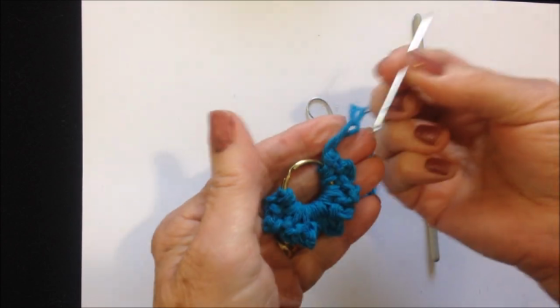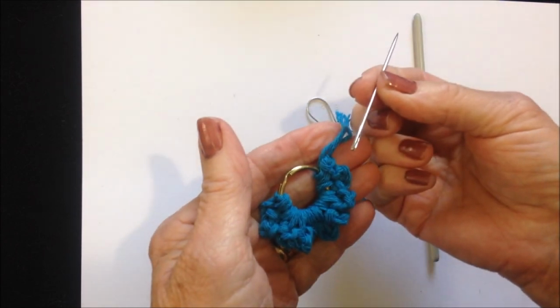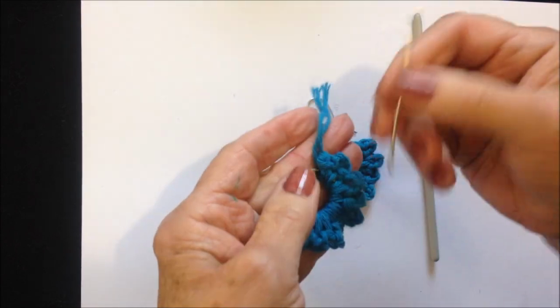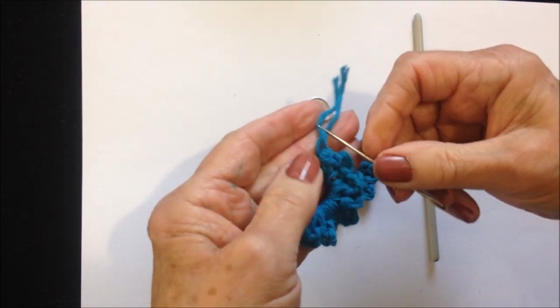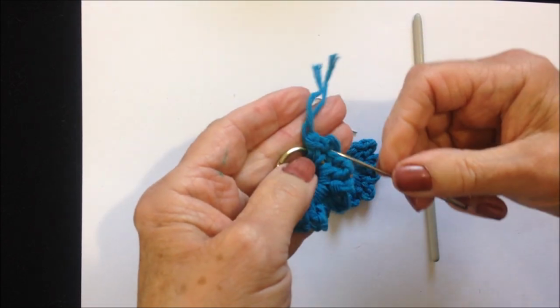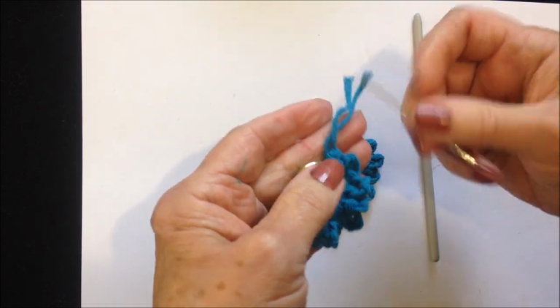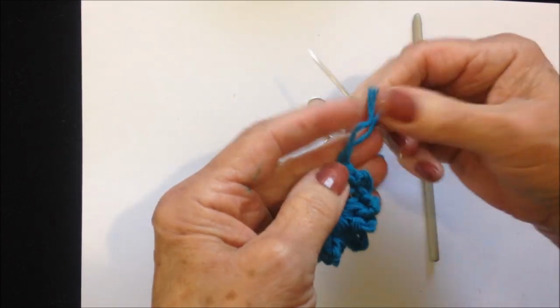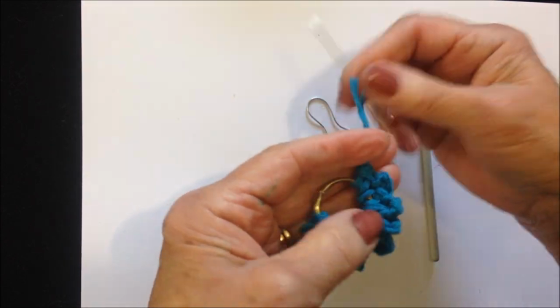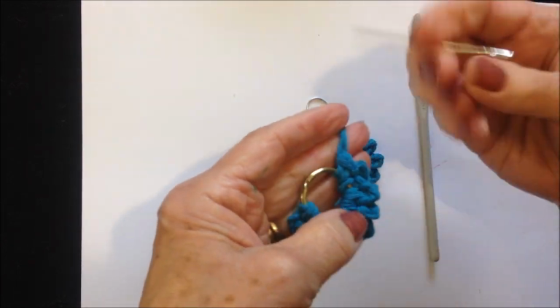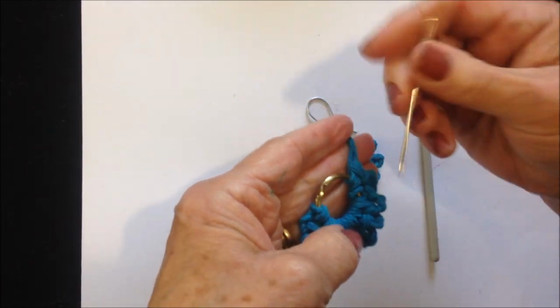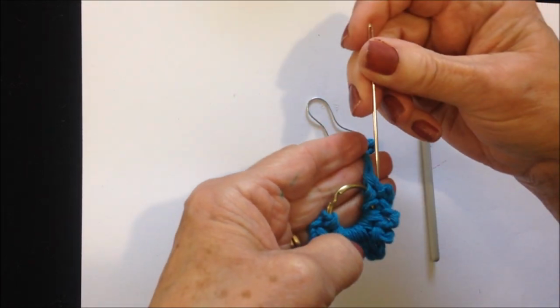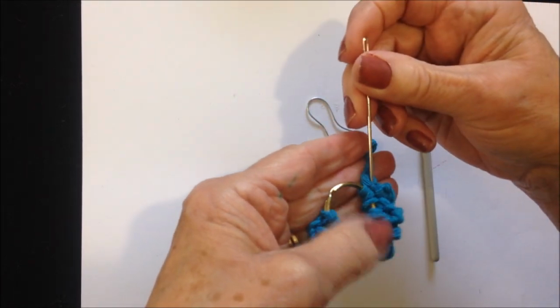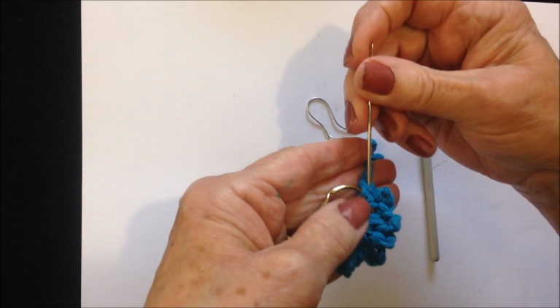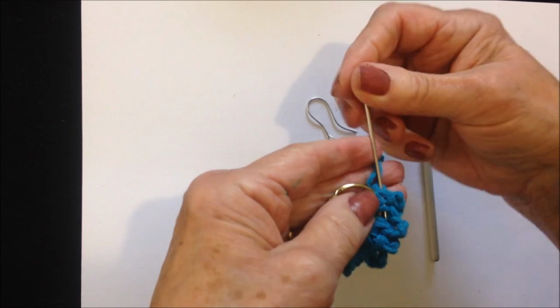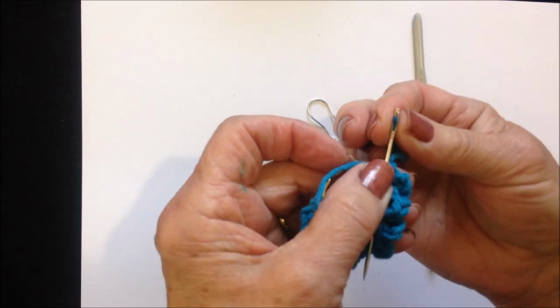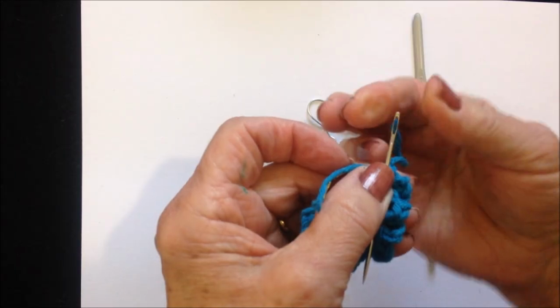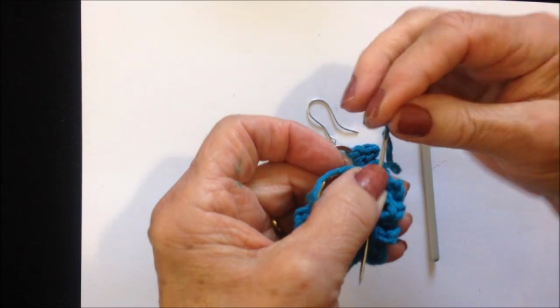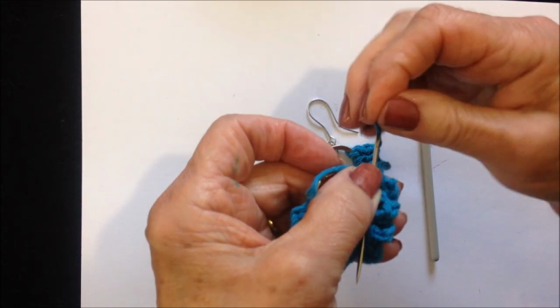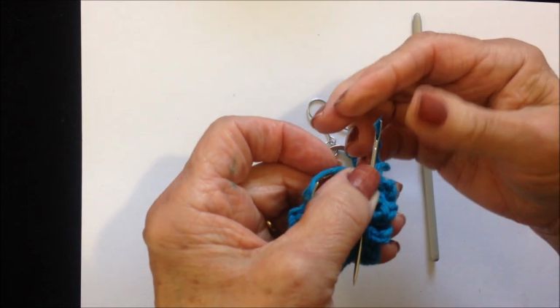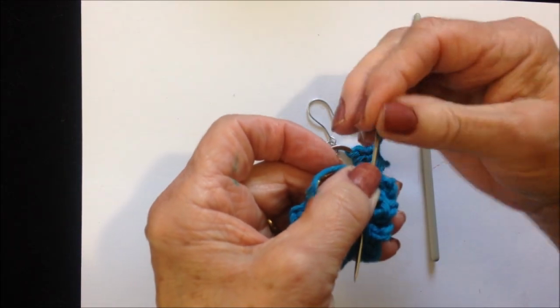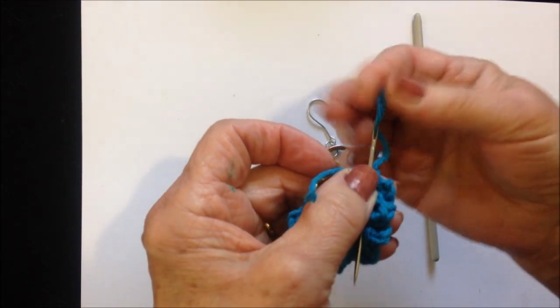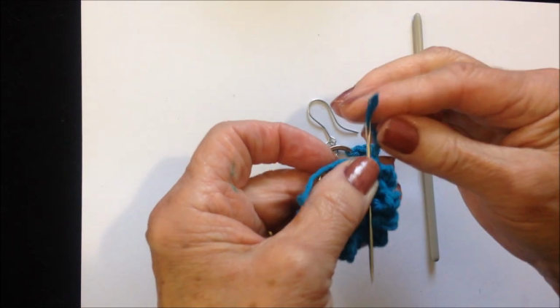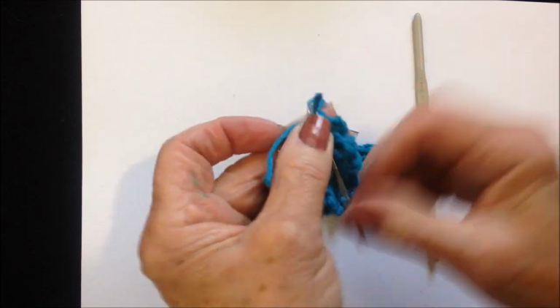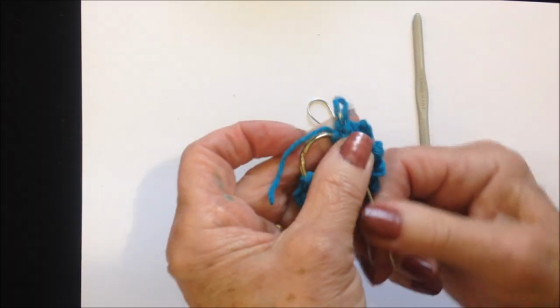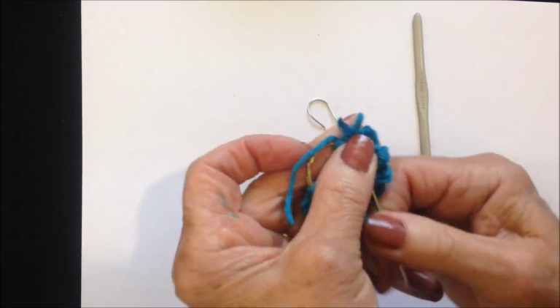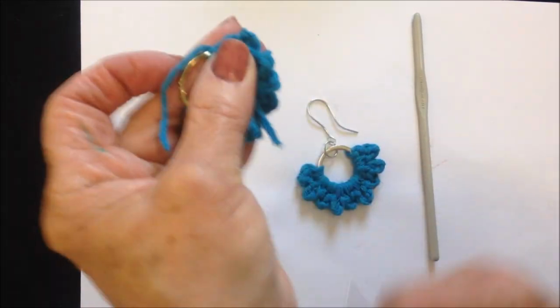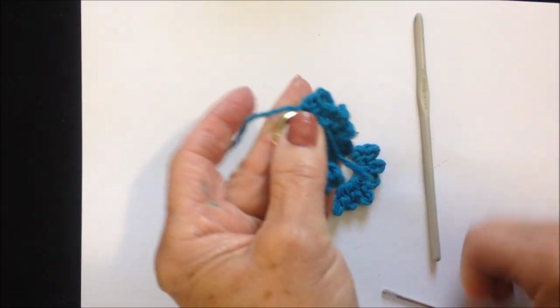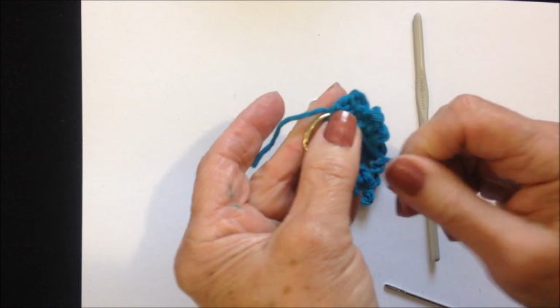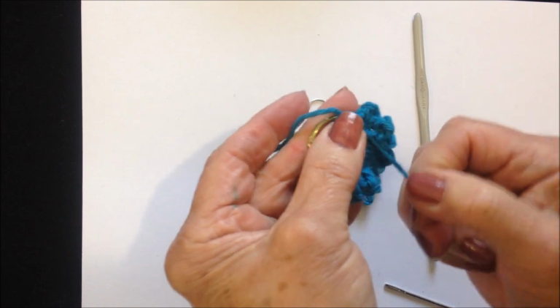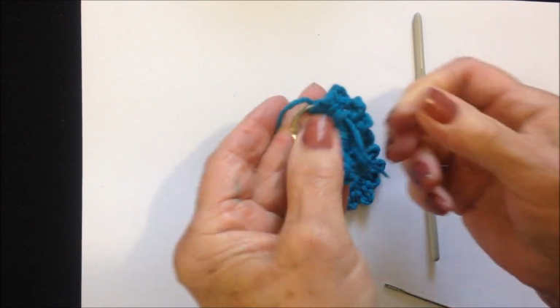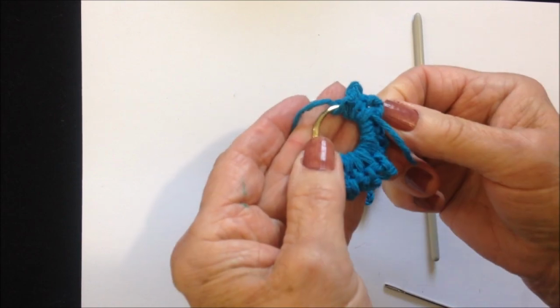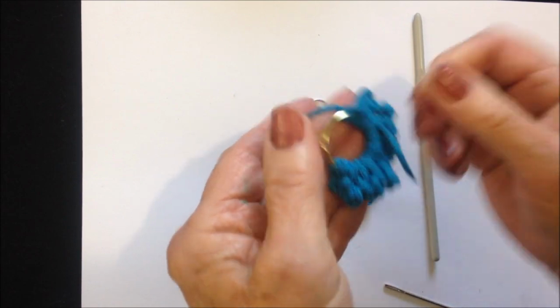With a needle, just weave these yarn ends back into the finished work — go back into the finished work like that.